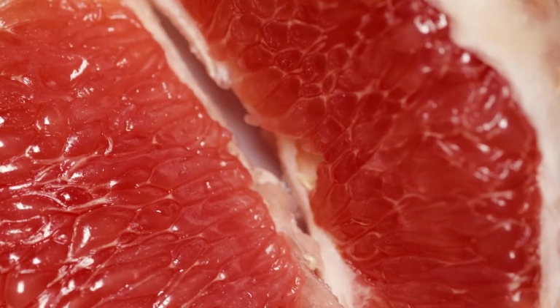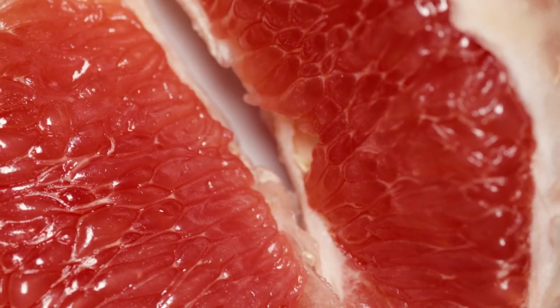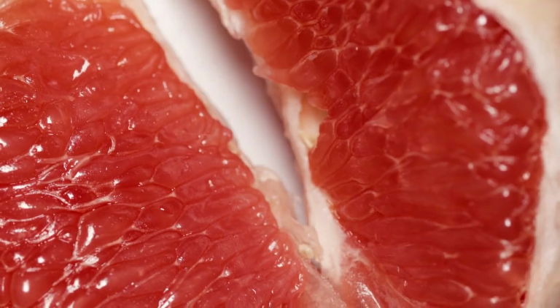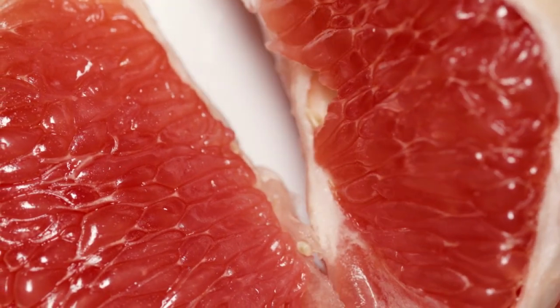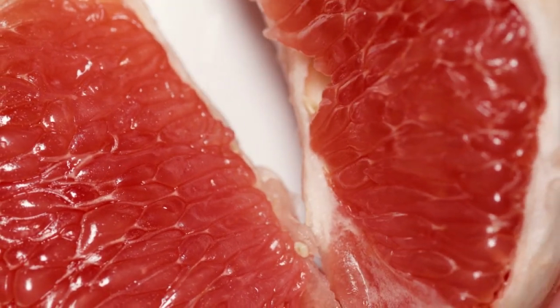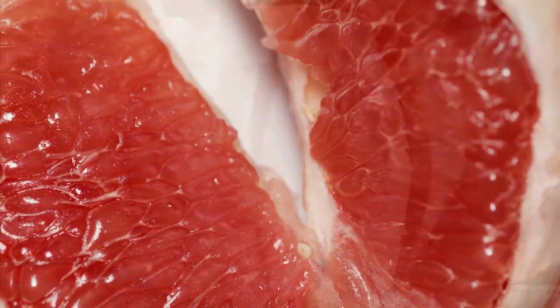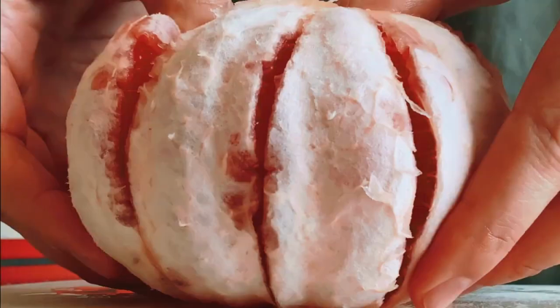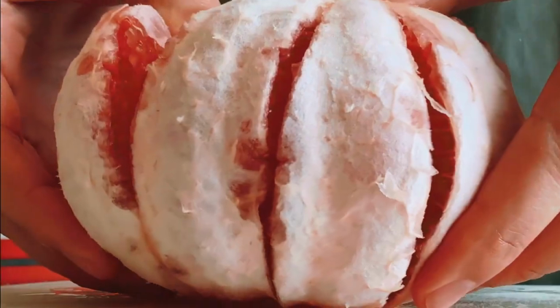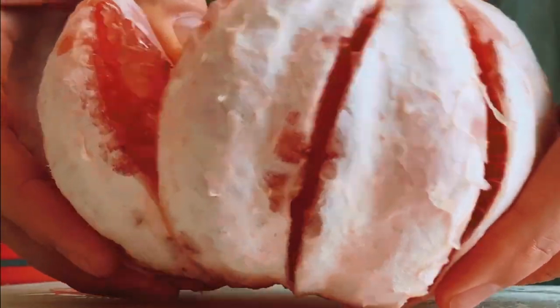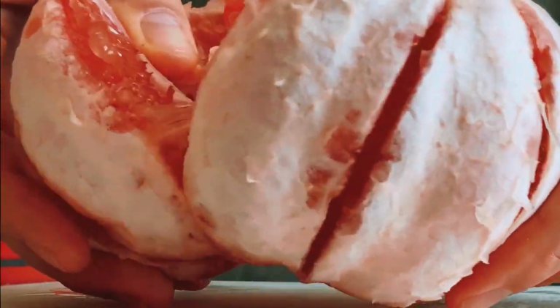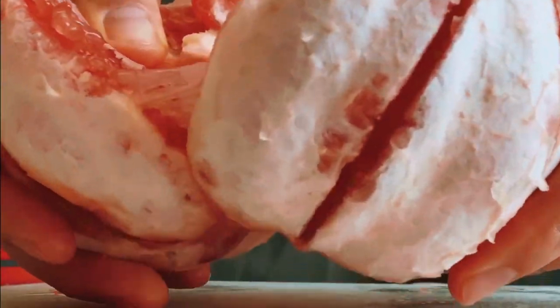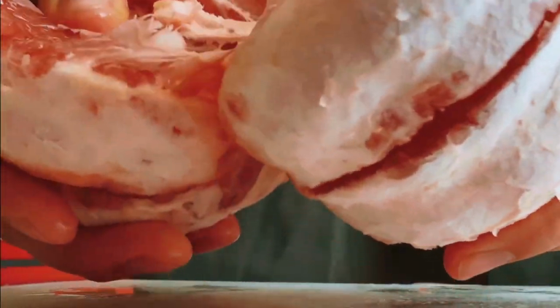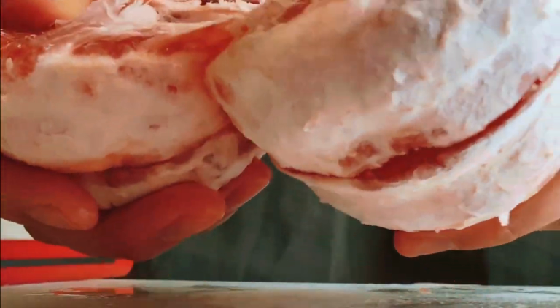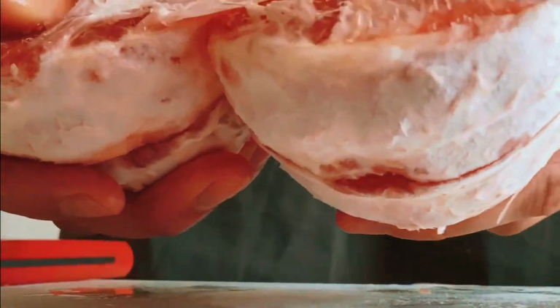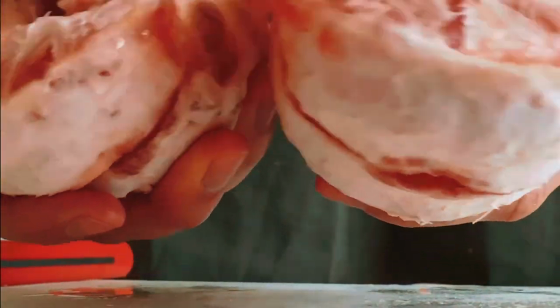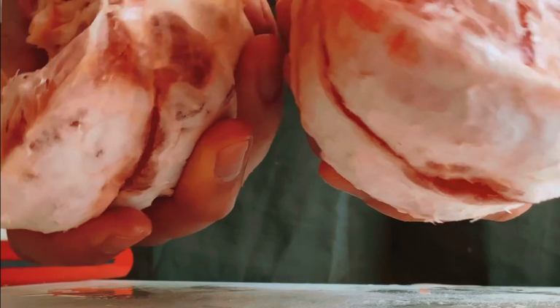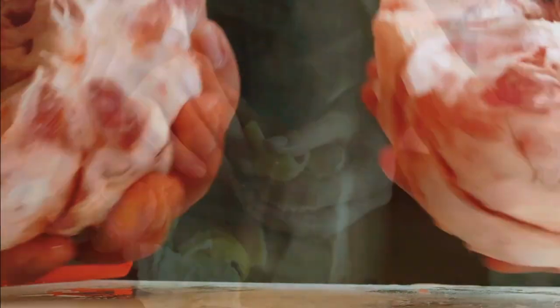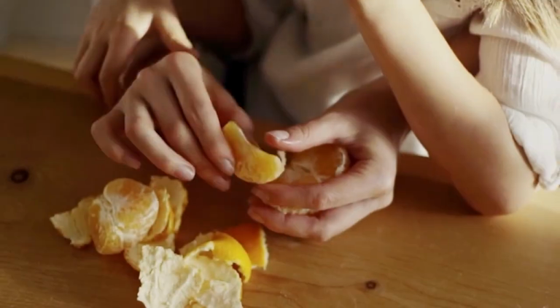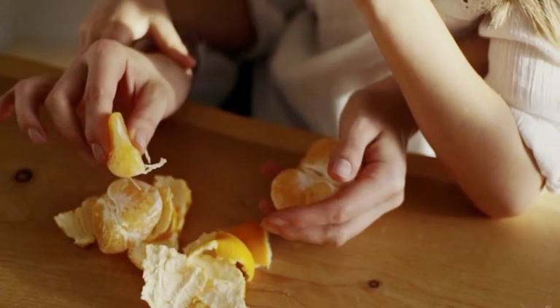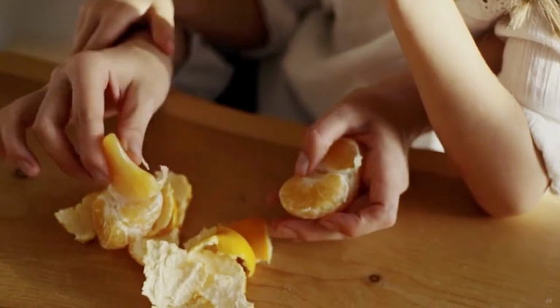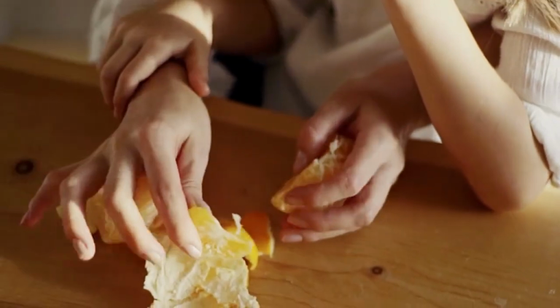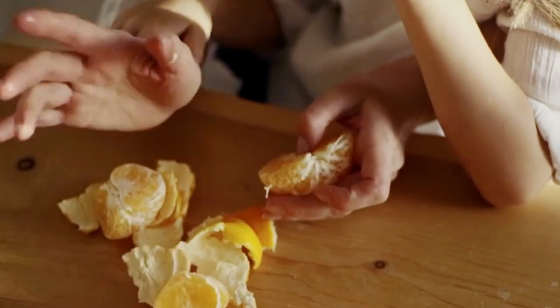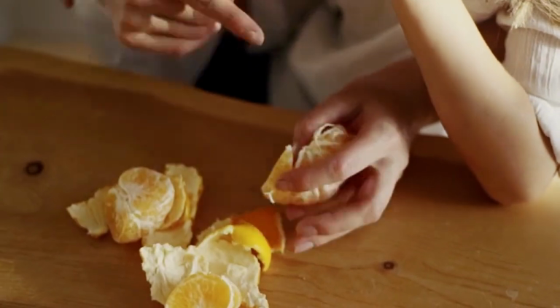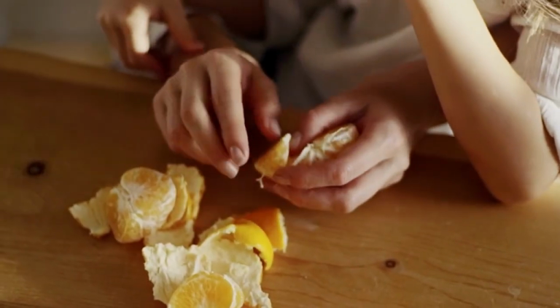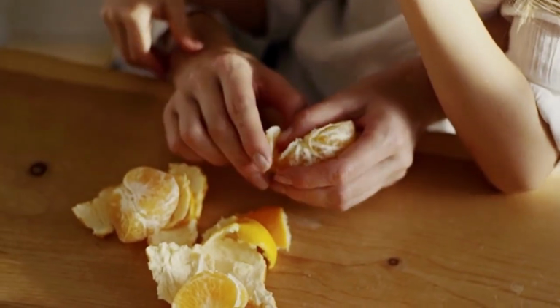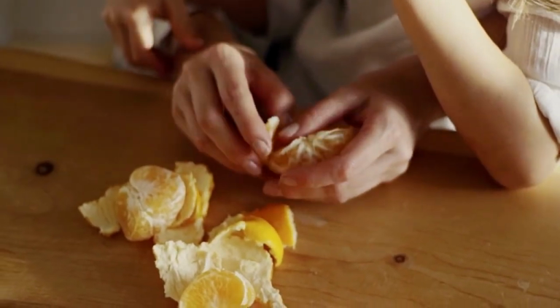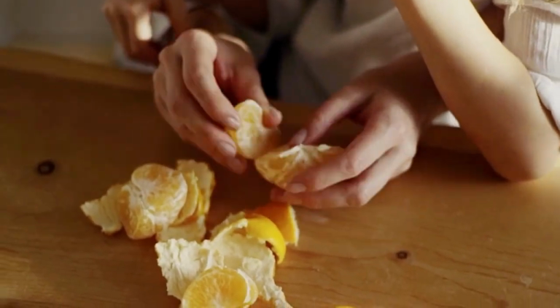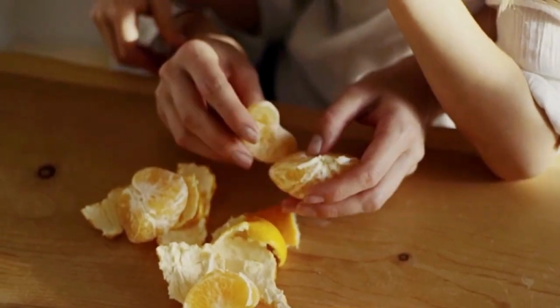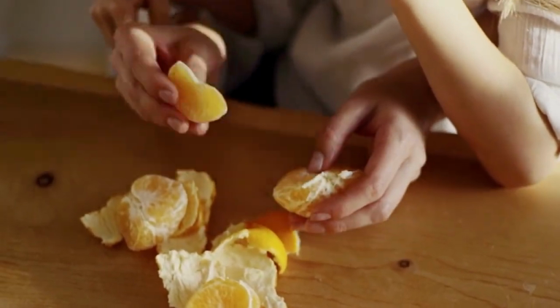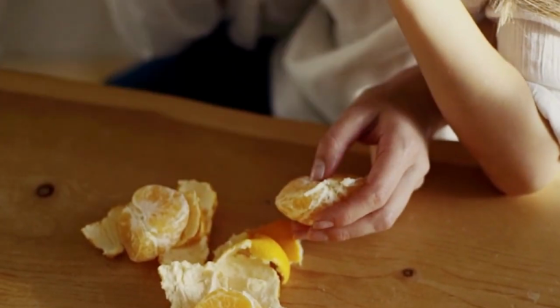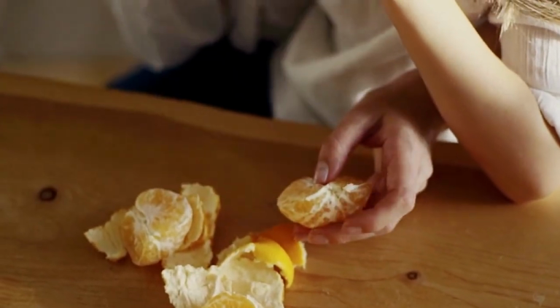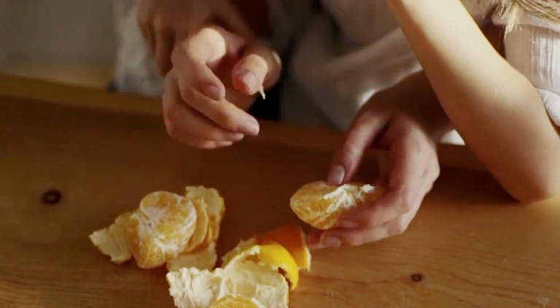Tangerine and grapefruit. Start by getting your thumb in at the stem and peel it by hand. Then pull the sections apart and eat the sections.